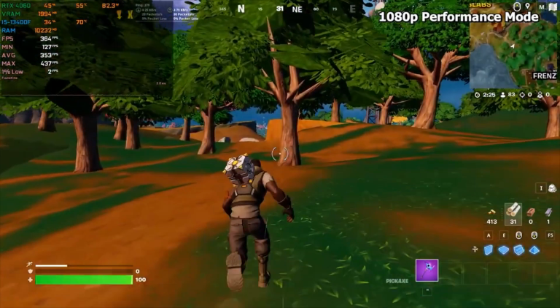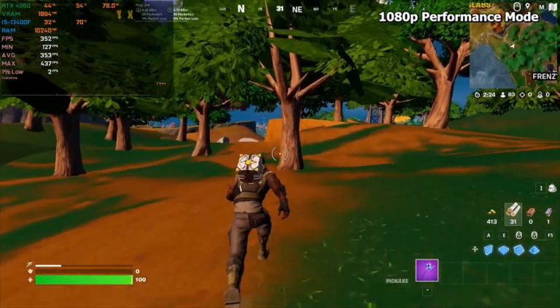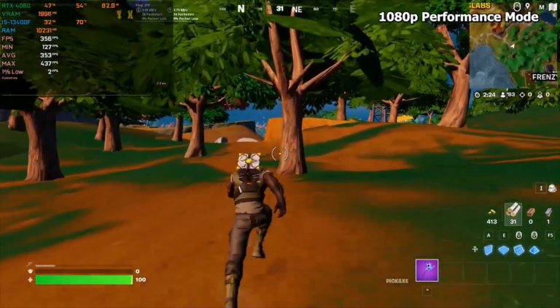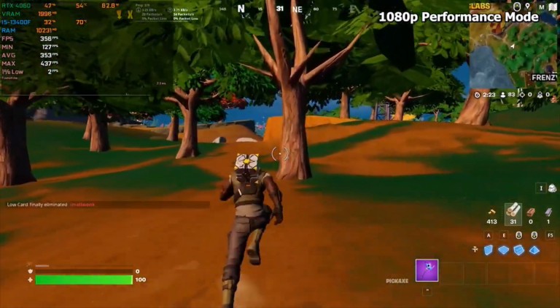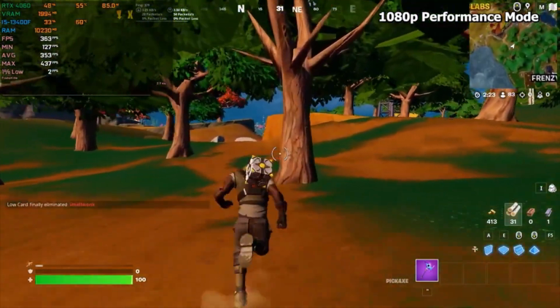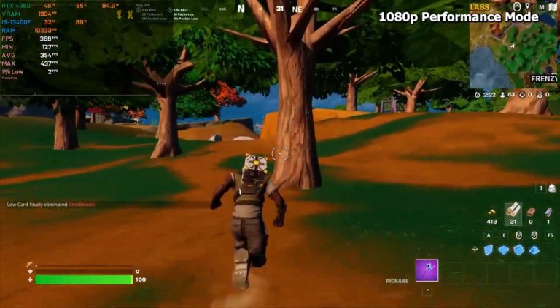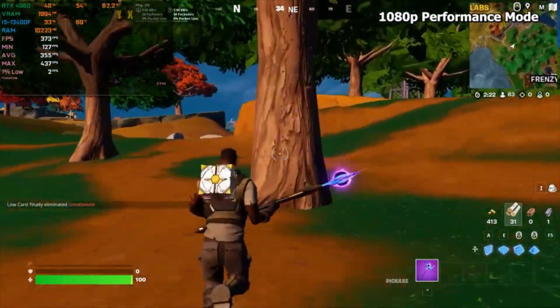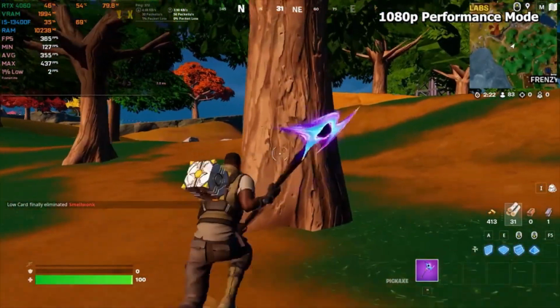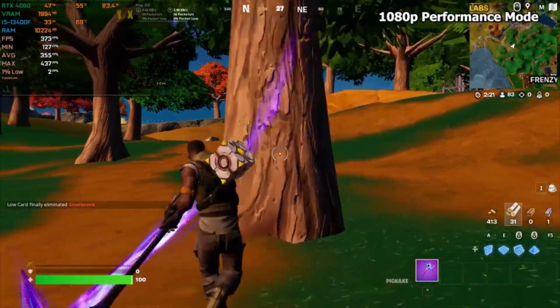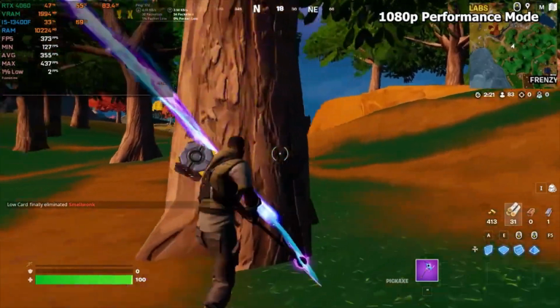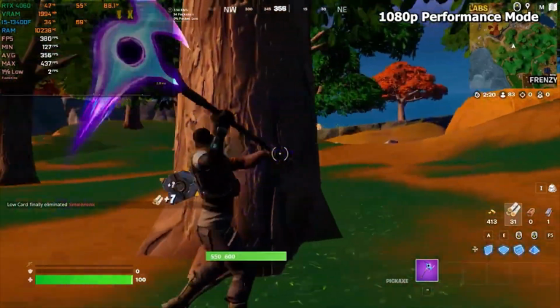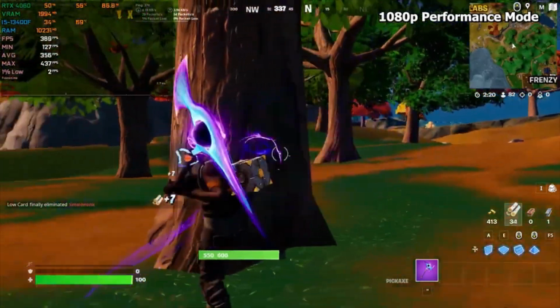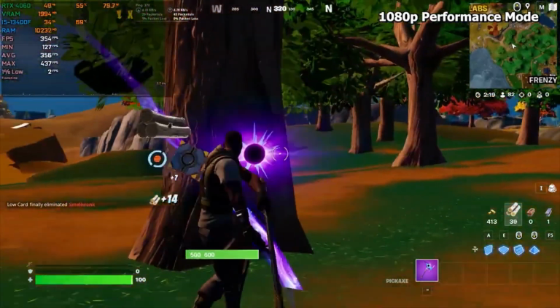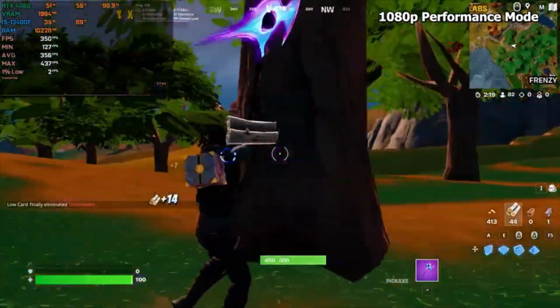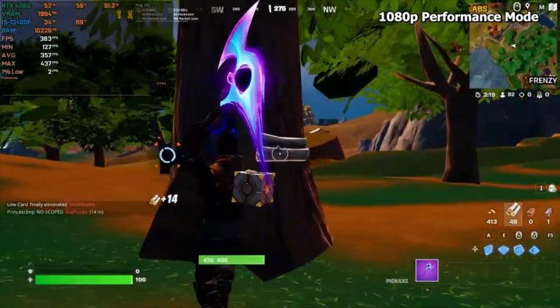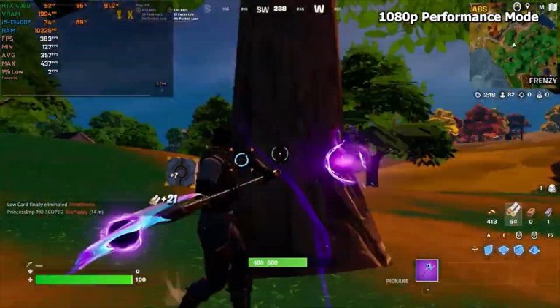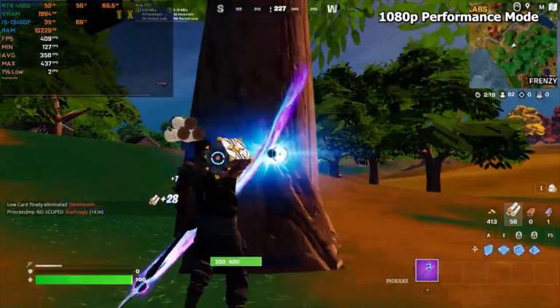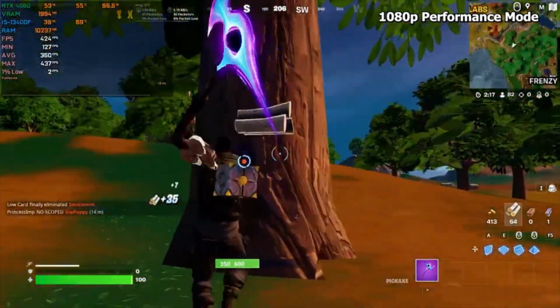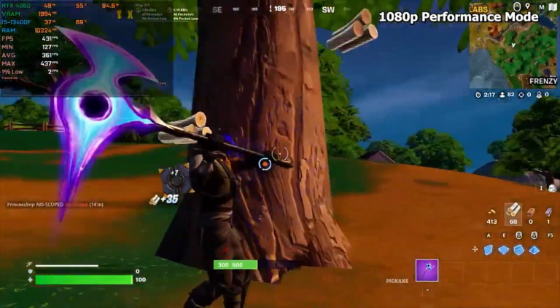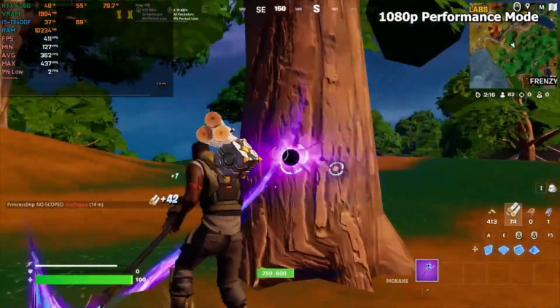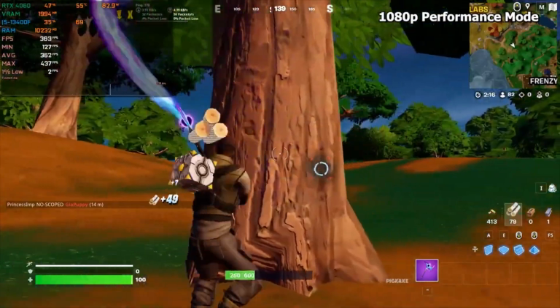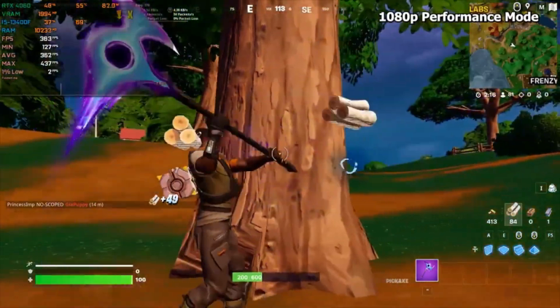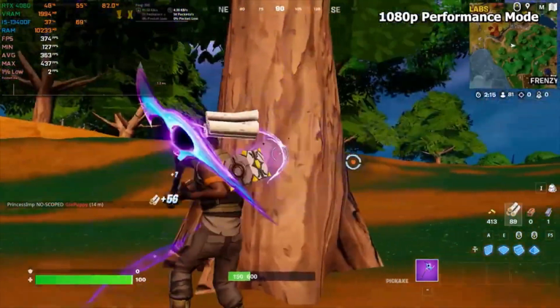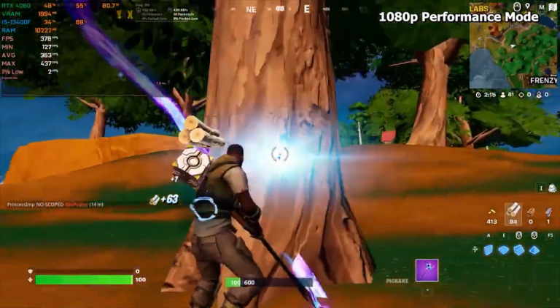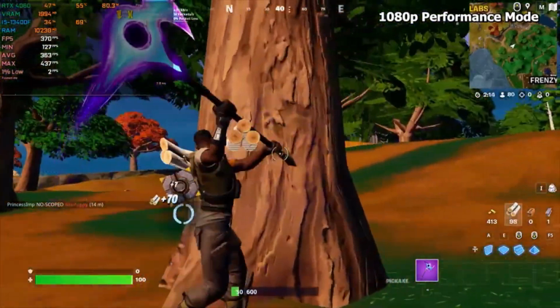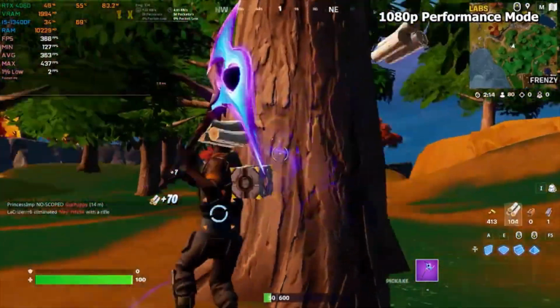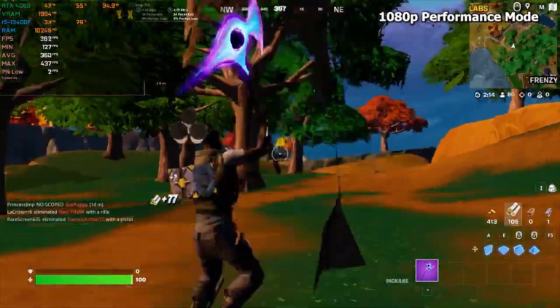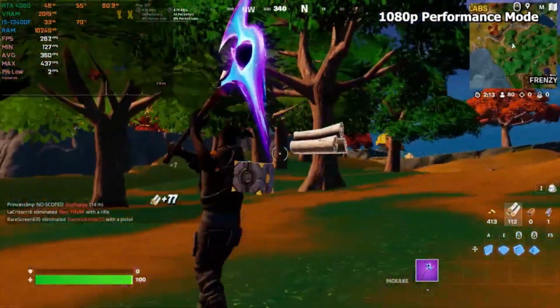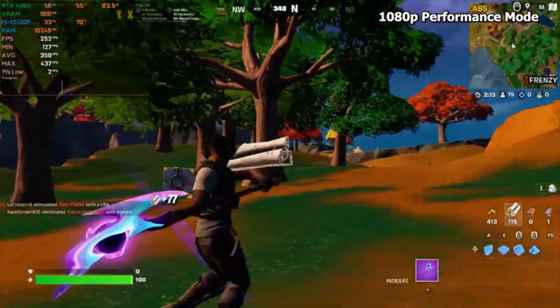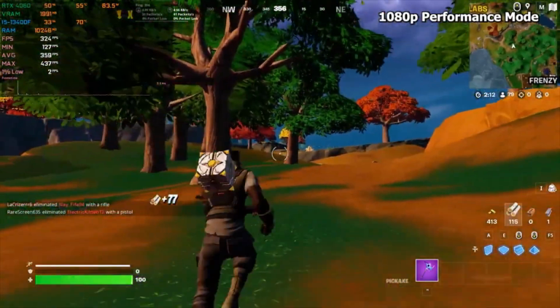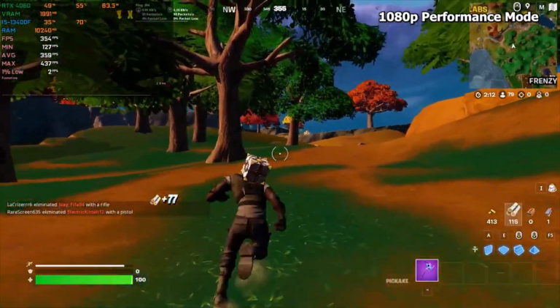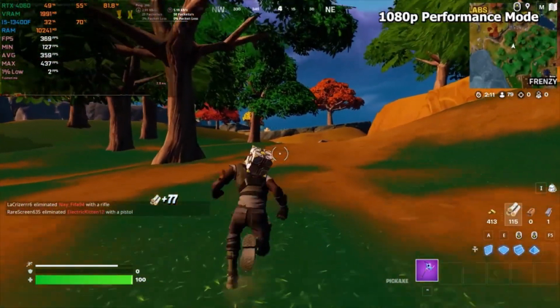Some of the most popular Twitch games you'll be able to confidently stream include League of Legends, Valorant, Fortnite, Minecraft, Overwatch, Counter-Strike, Call of Duty, Rainbow 6 Siege, World of Warcraft, and many more similarly demanding games.